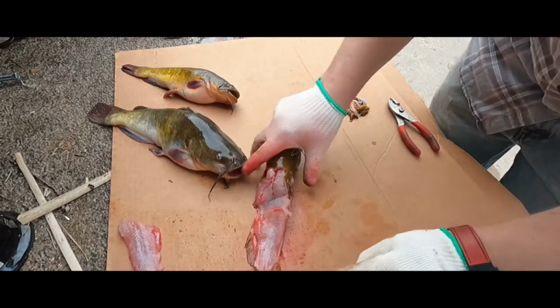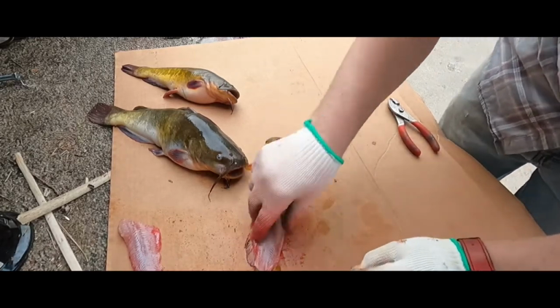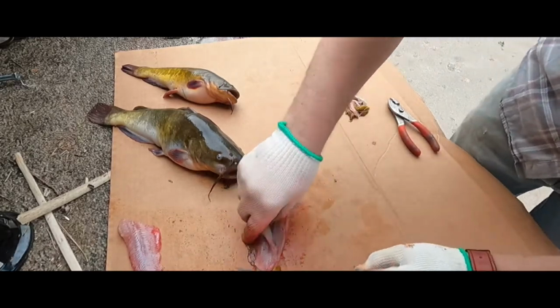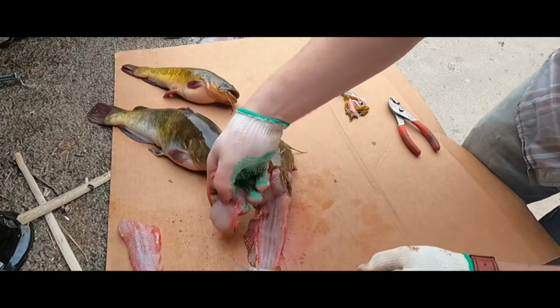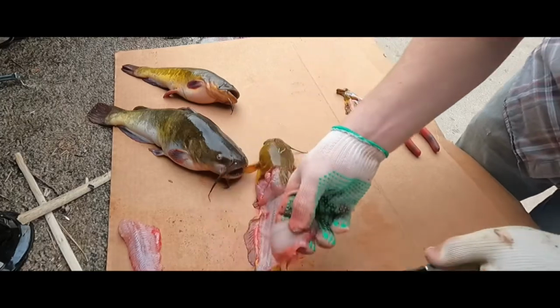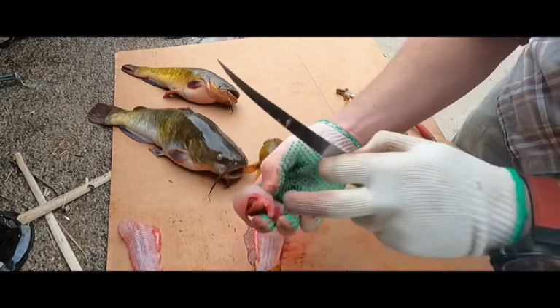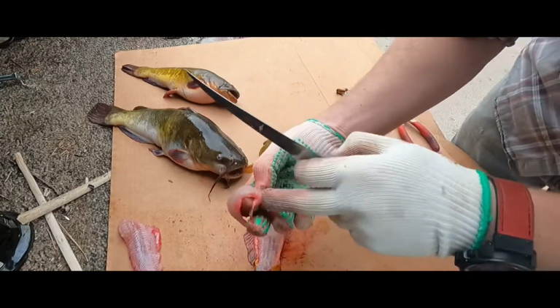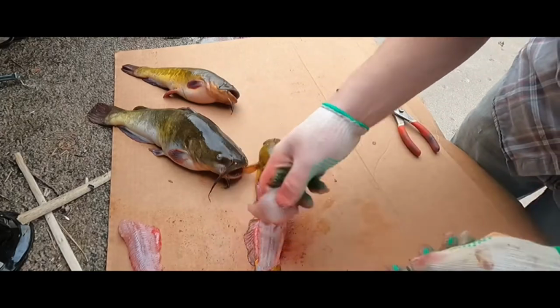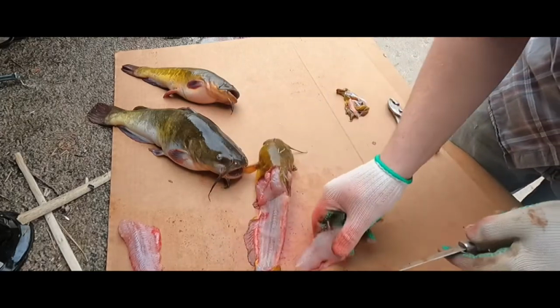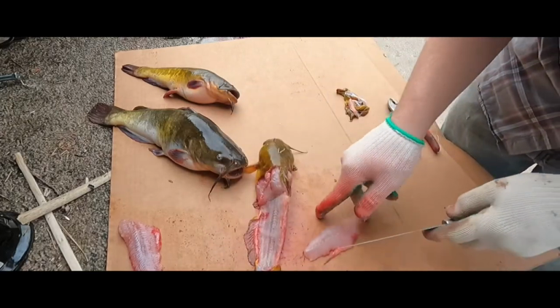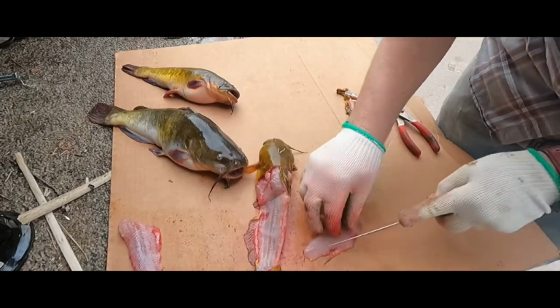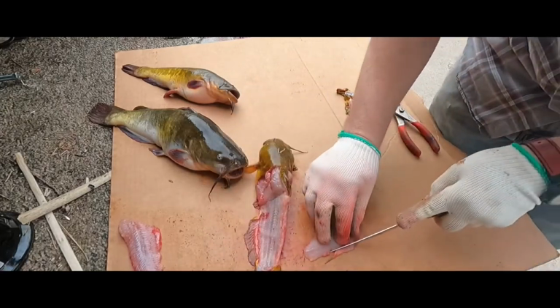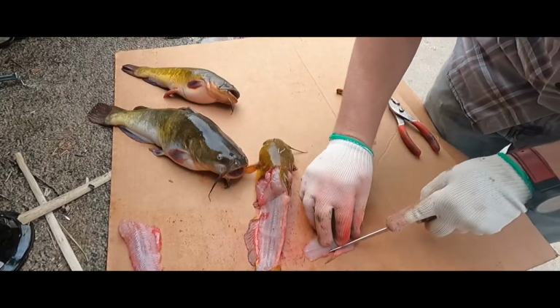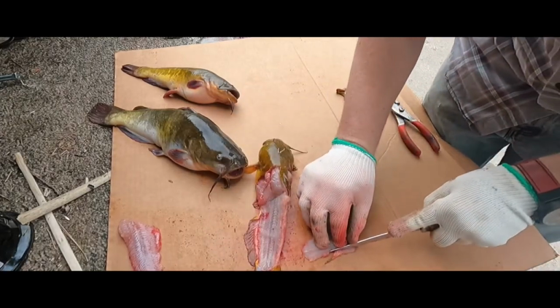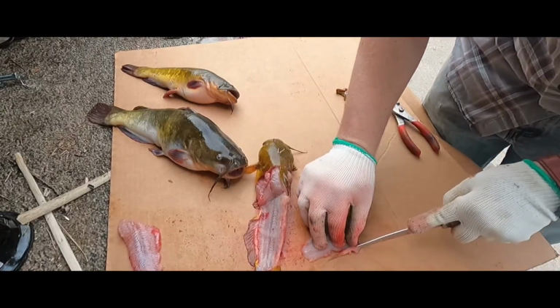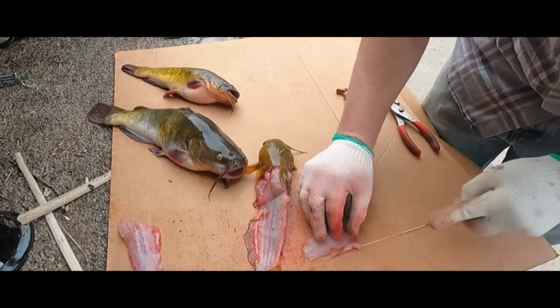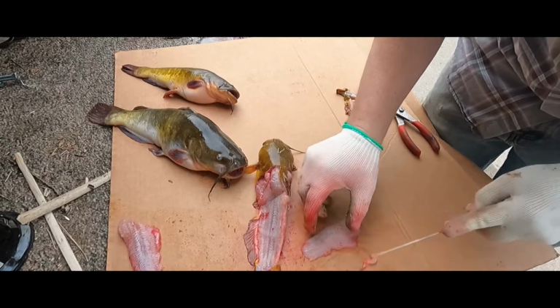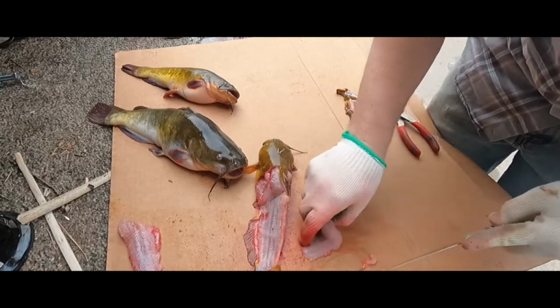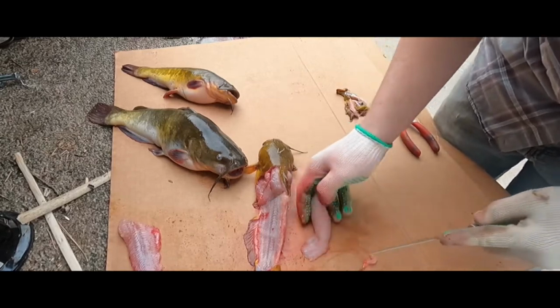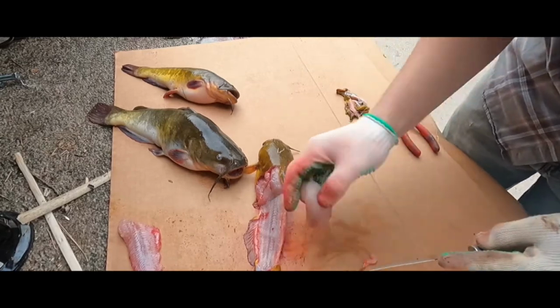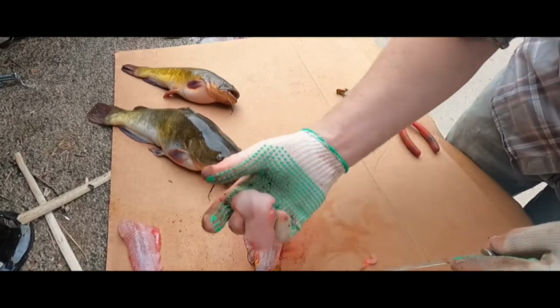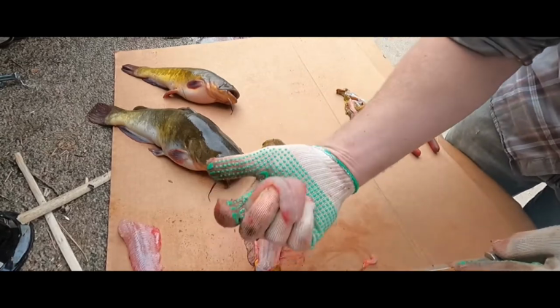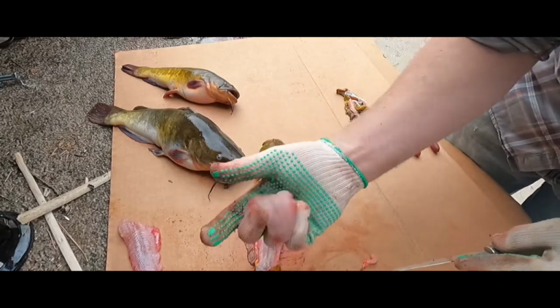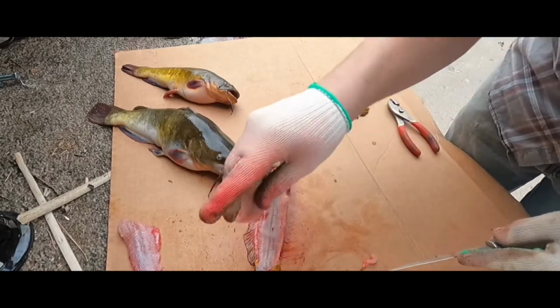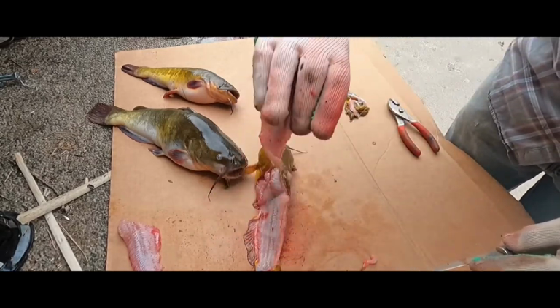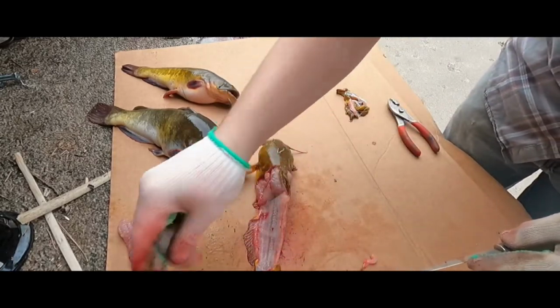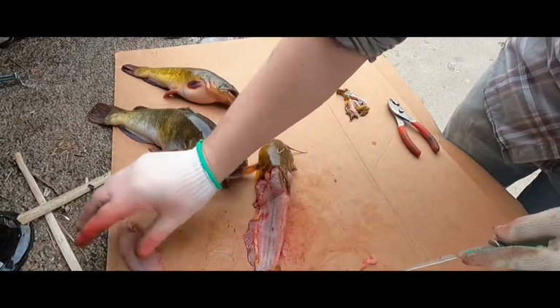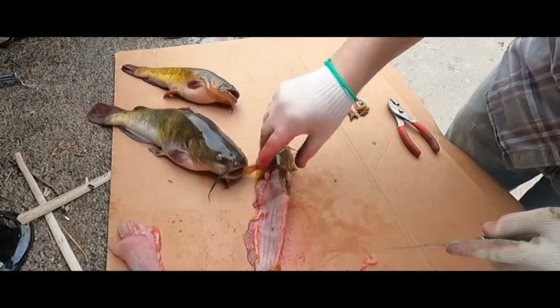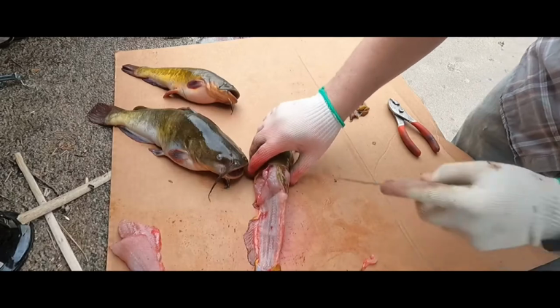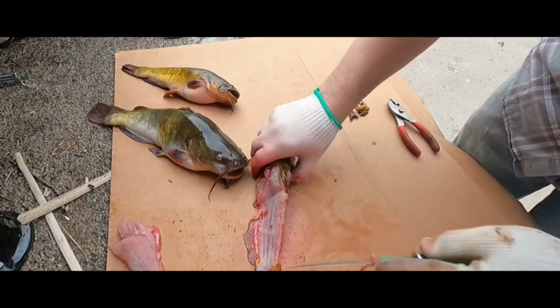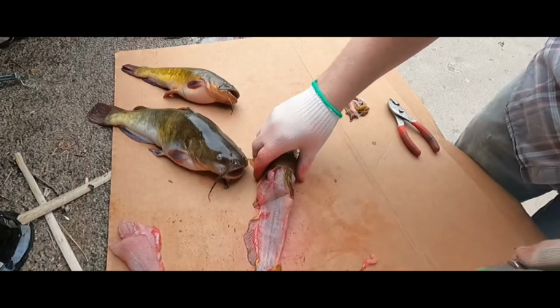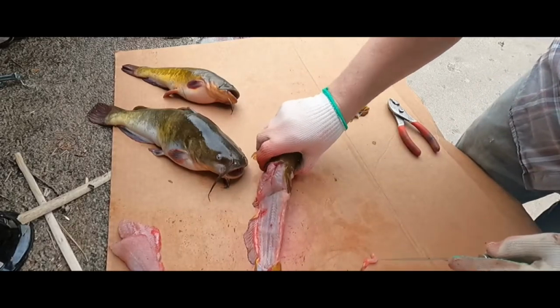Turn the knife sideways and flat all the way to the tail. You can always clean it up a little bit when you're done. And that is a boneless fillet — continue that with the rest of your fish.